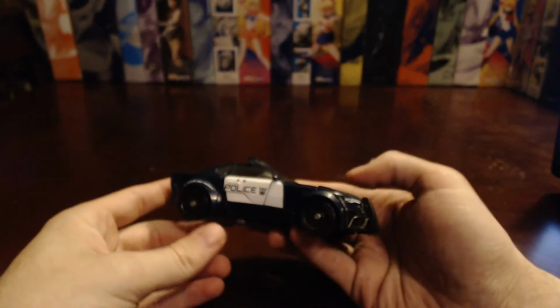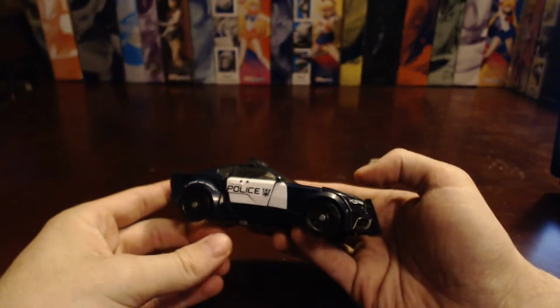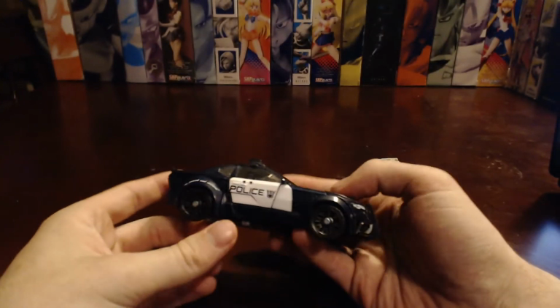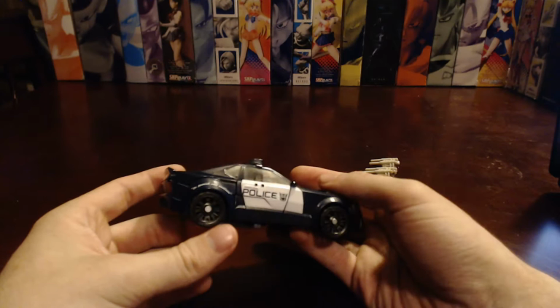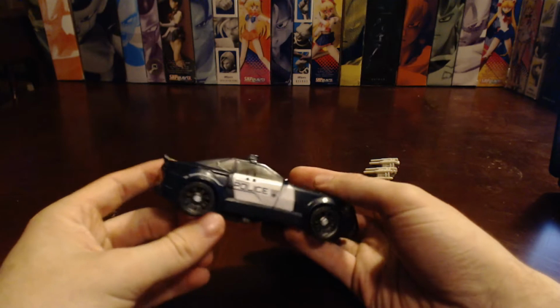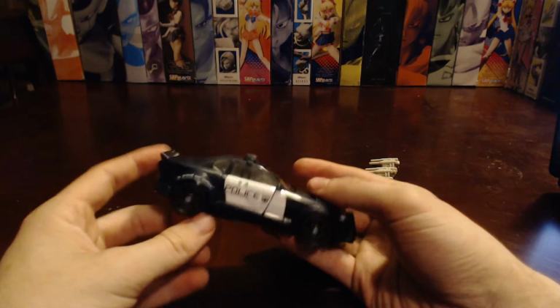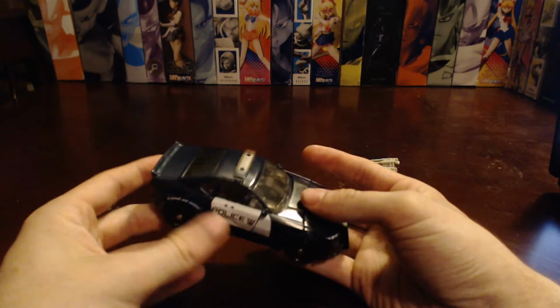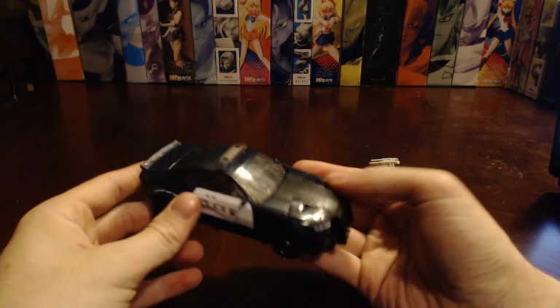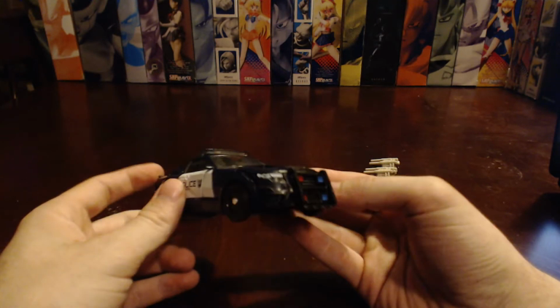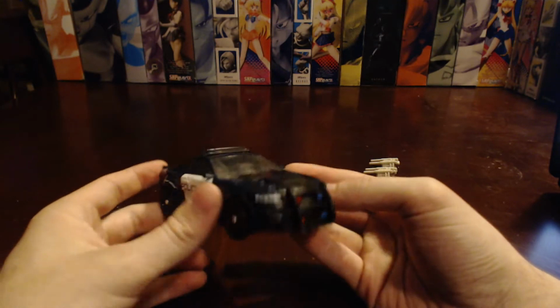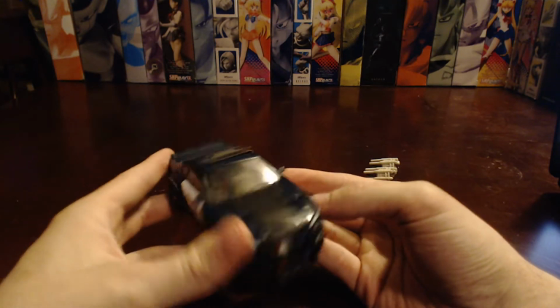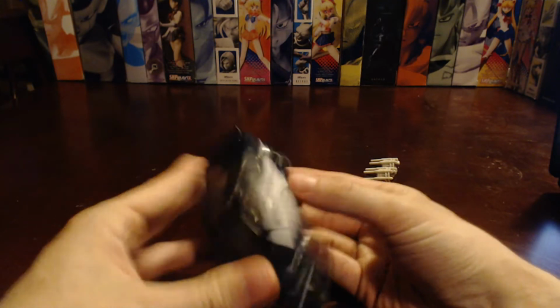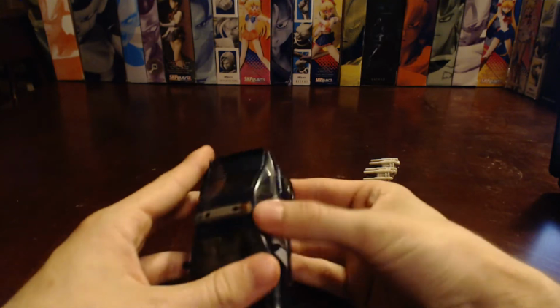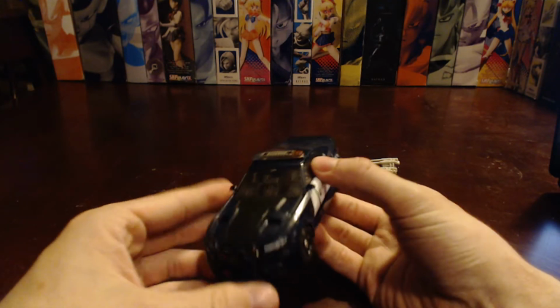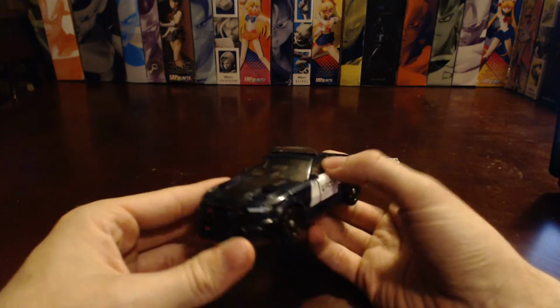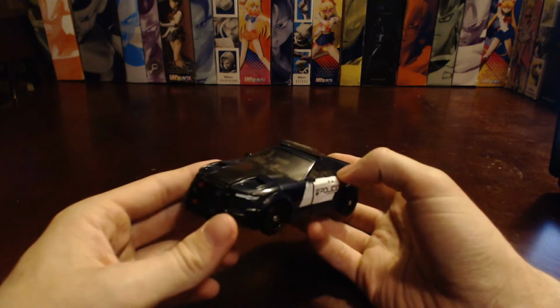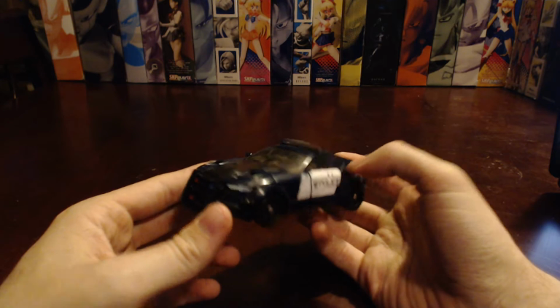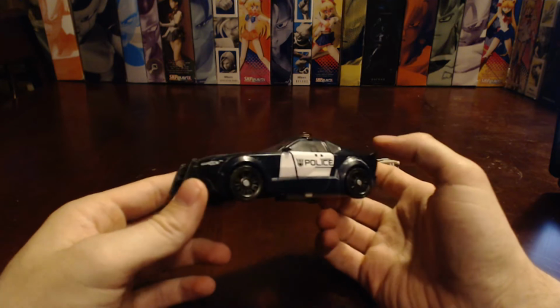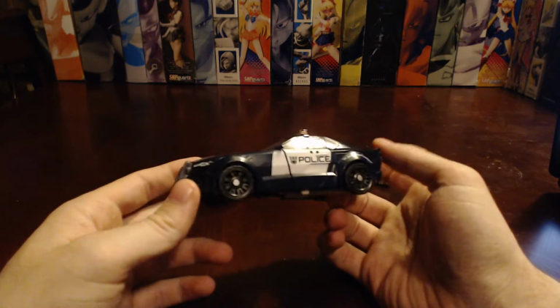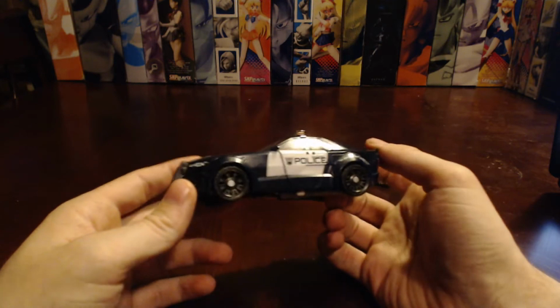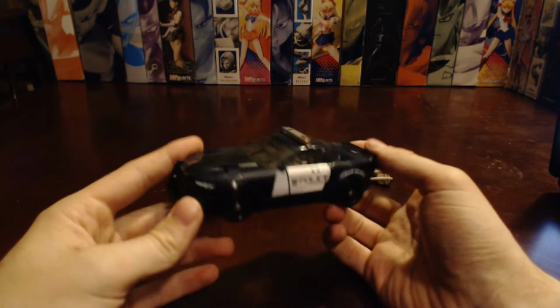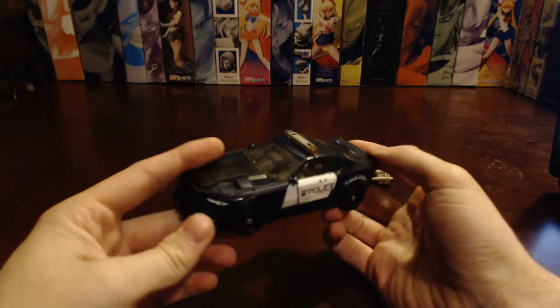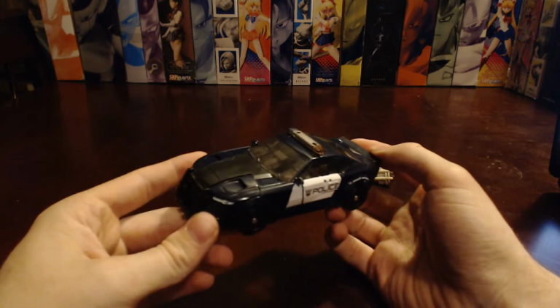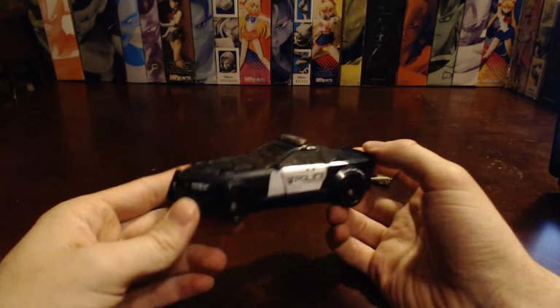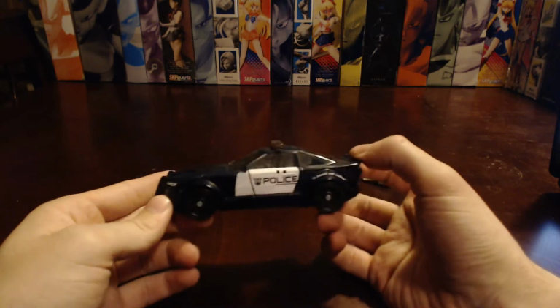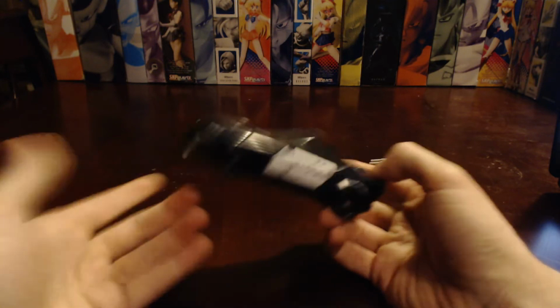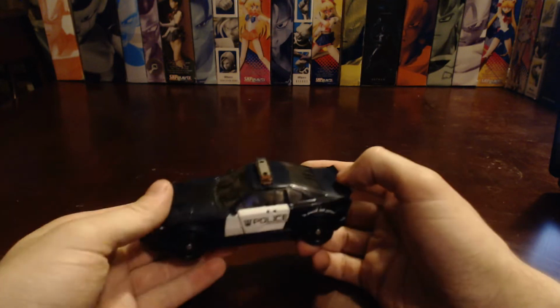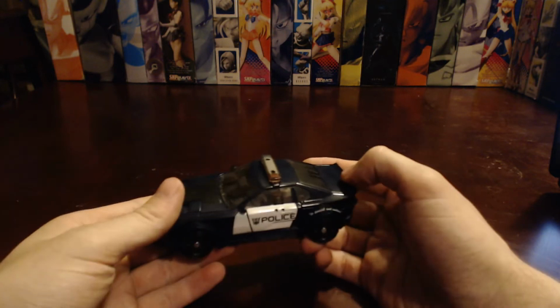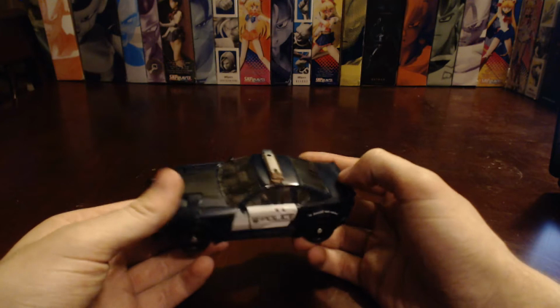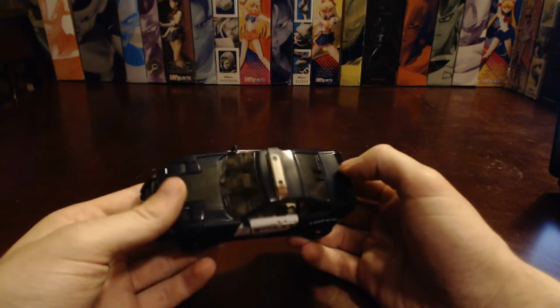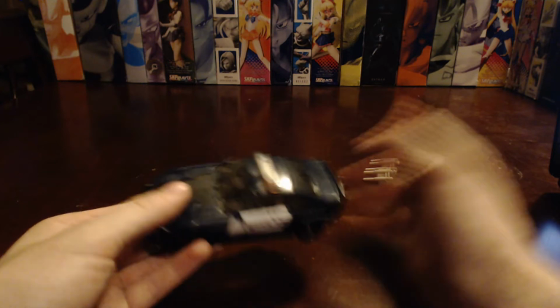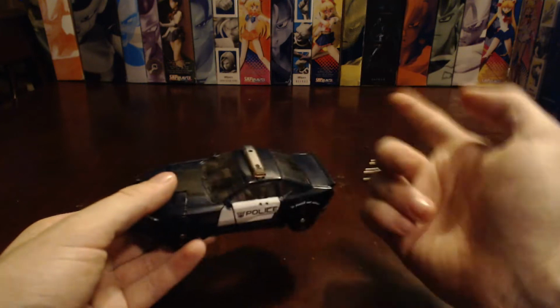I really like Barricade. I'm not as big a fan of this version as, say, the Dark of the Moon version. But it's still a fun figure to transform backwards and forwards.